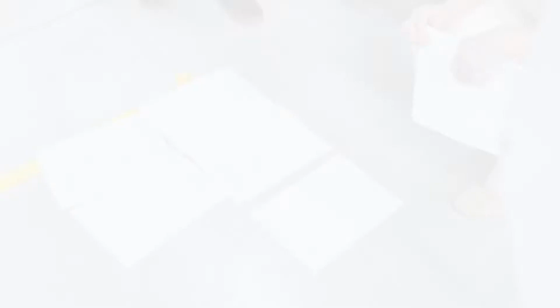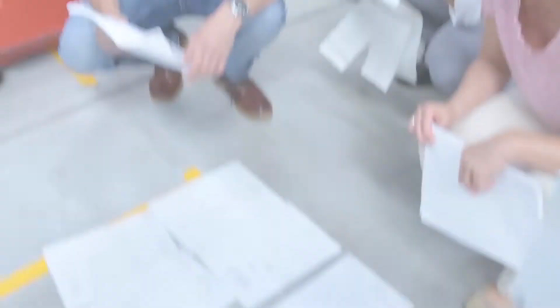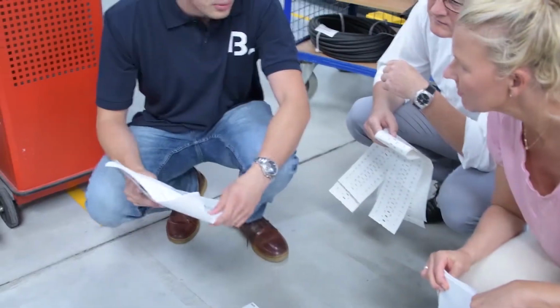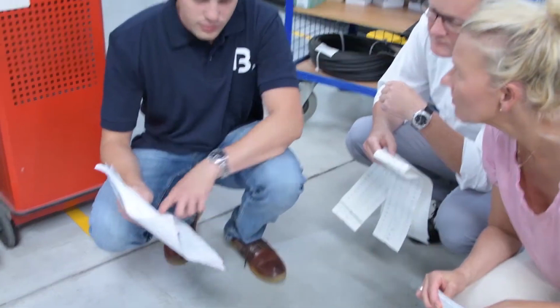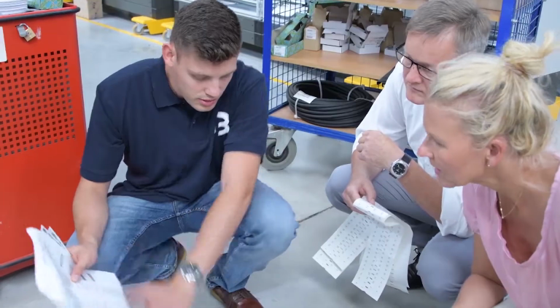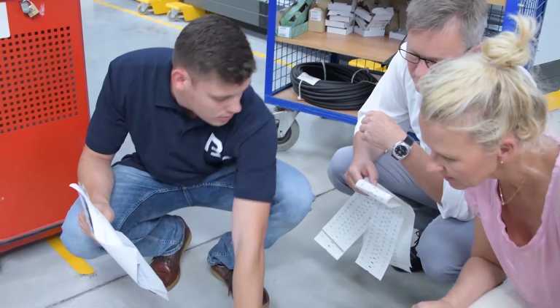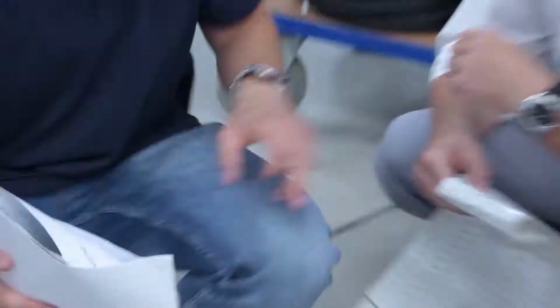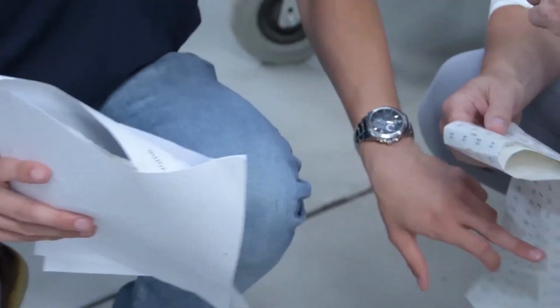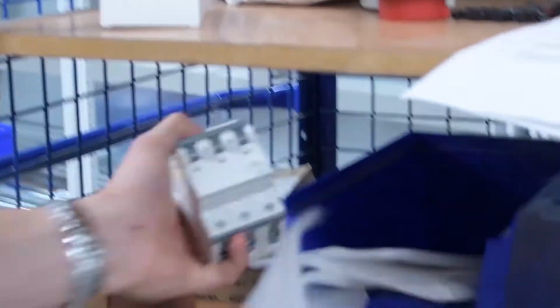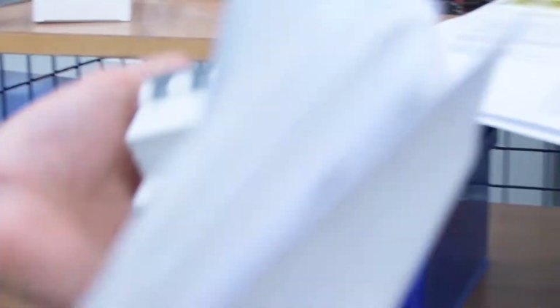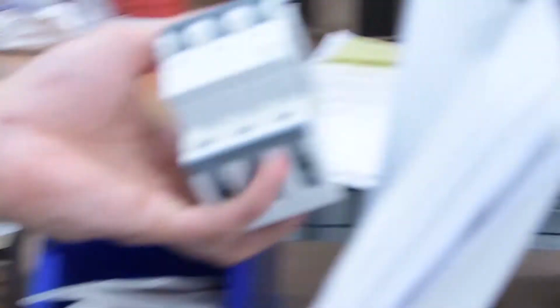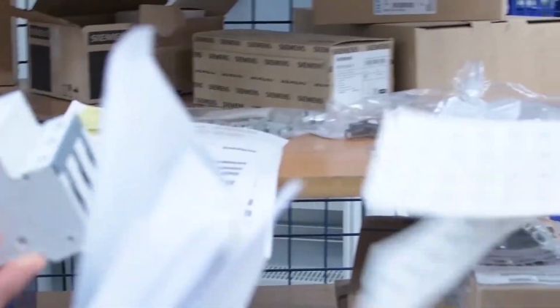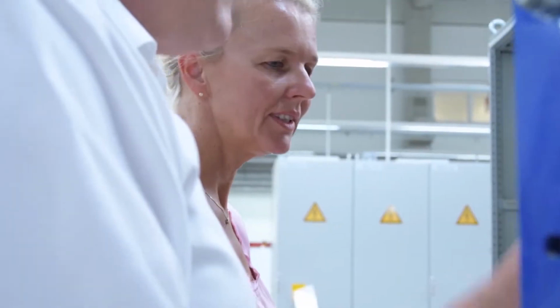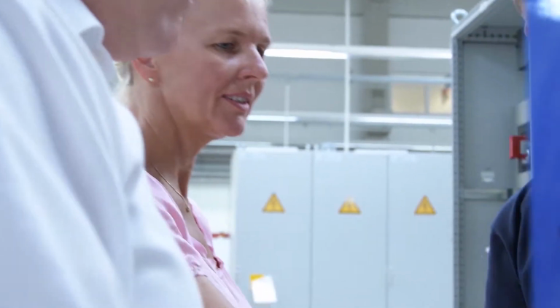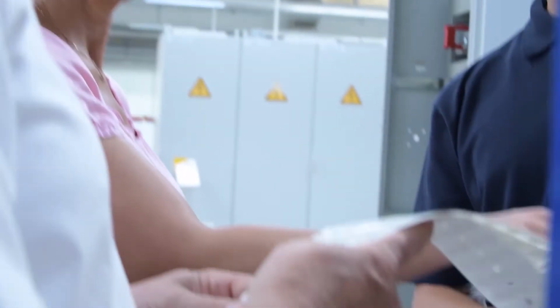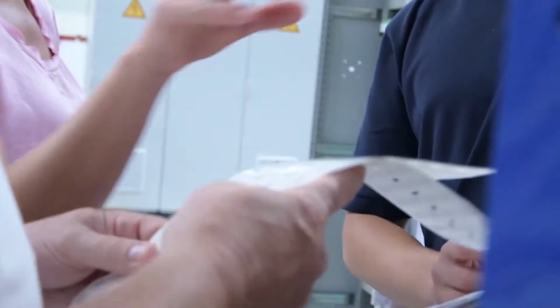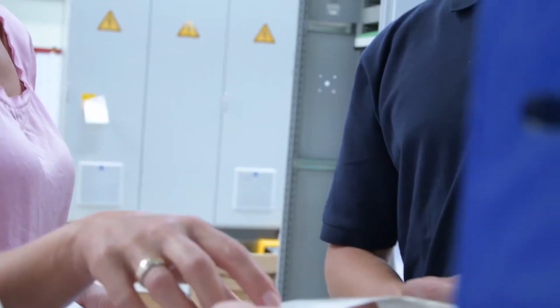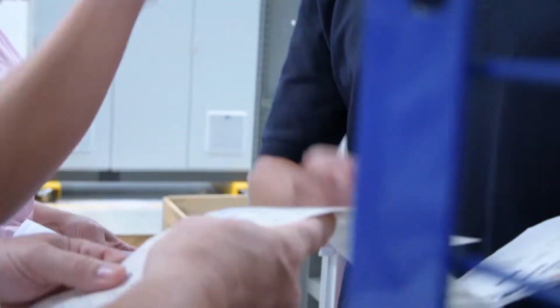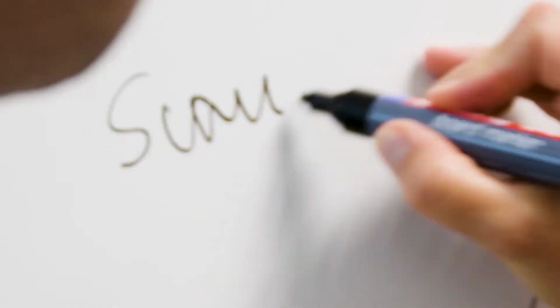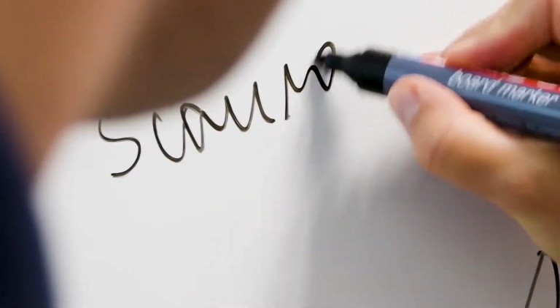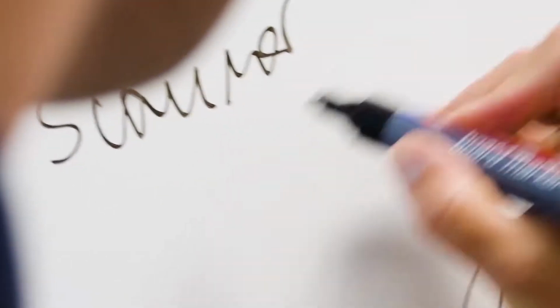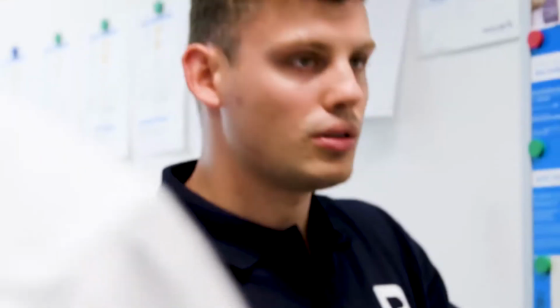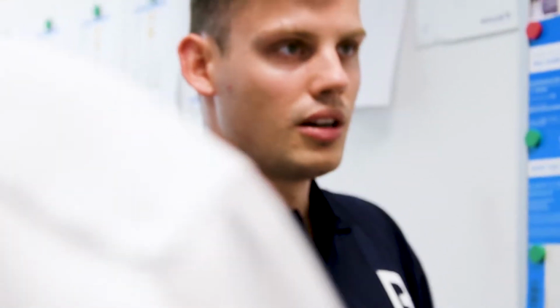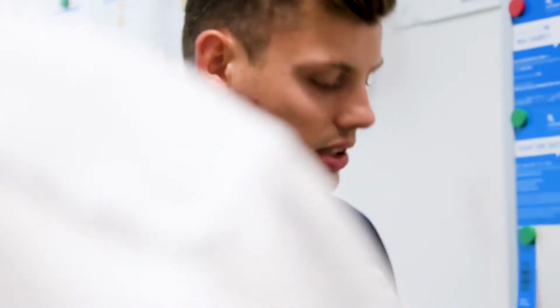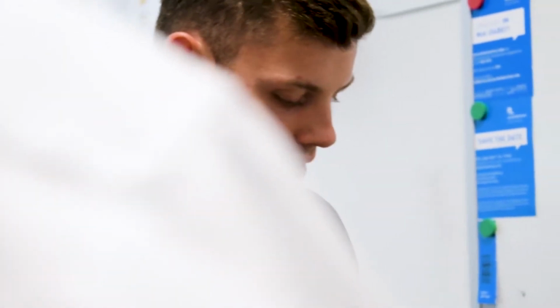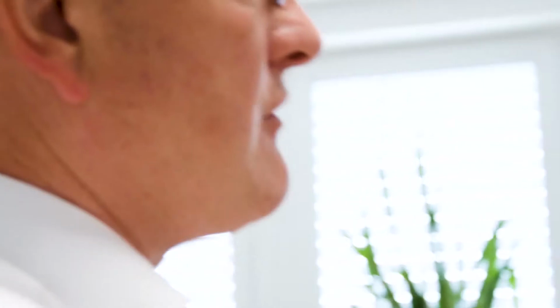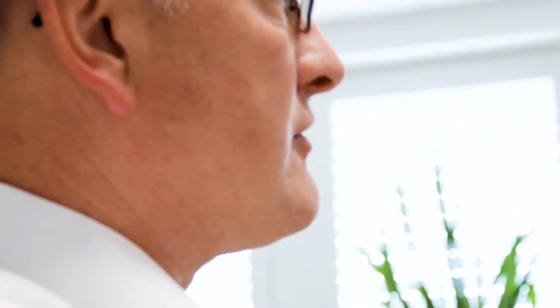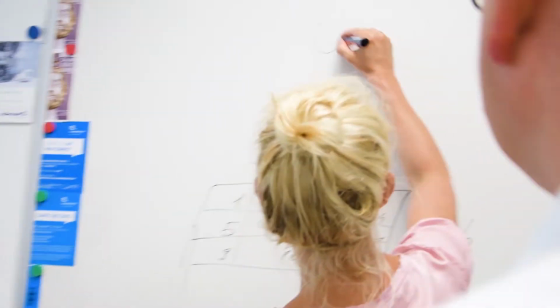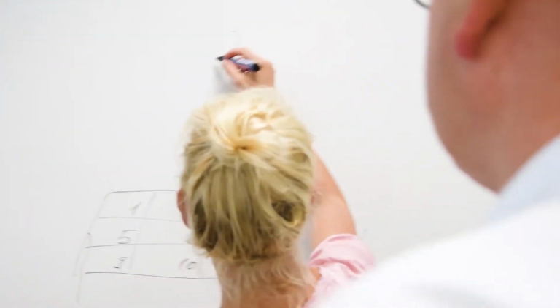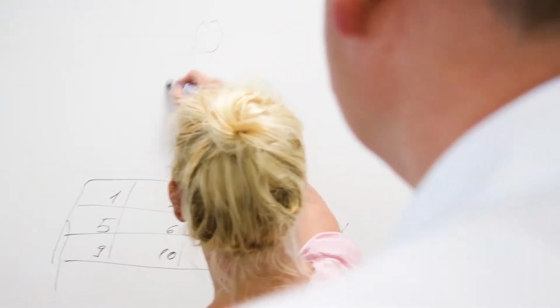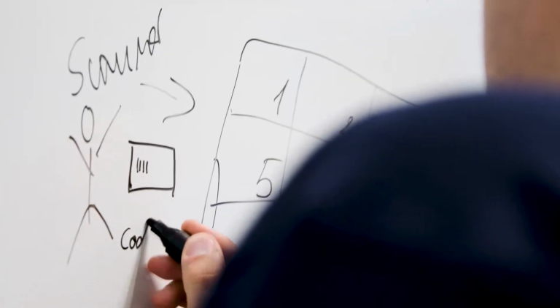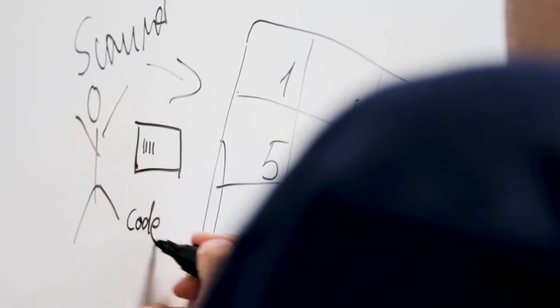Retrospective: We started to rethink the production of our control cabinets three years ago. We asked ourselves the following questions: How can we innovatively optimize processes and design them in such a way that they are easier to handle and traceable?